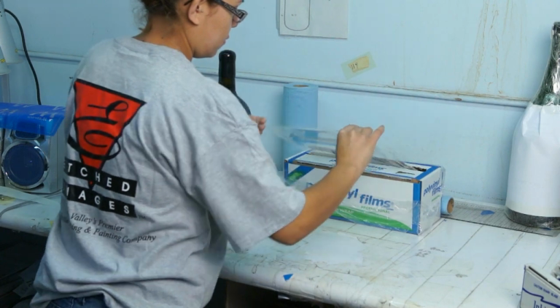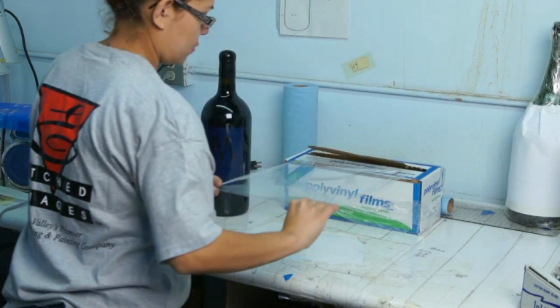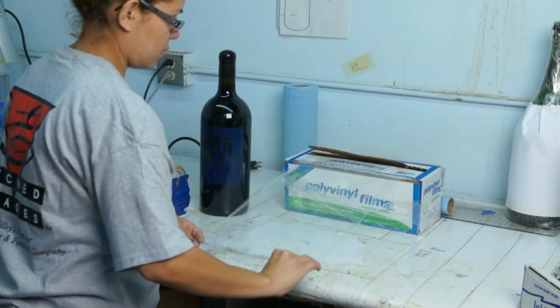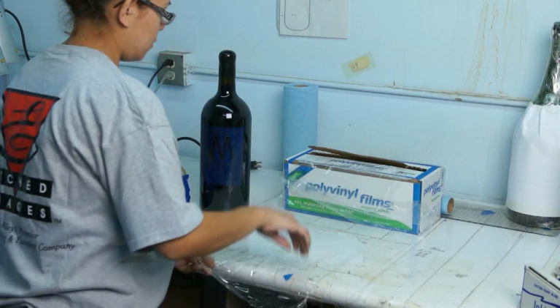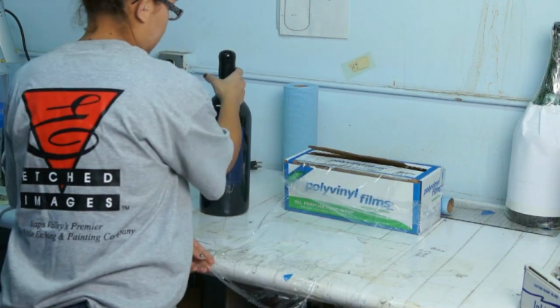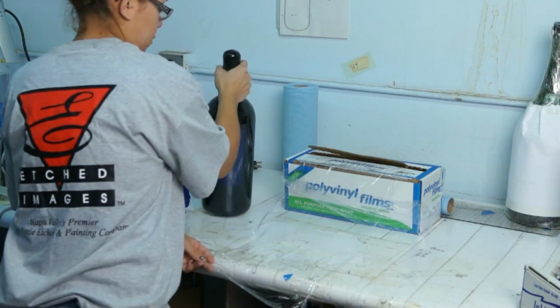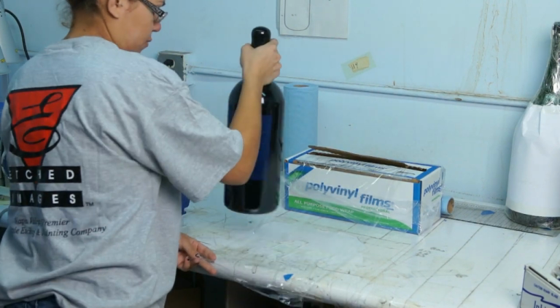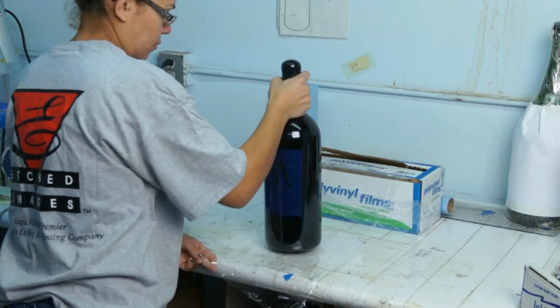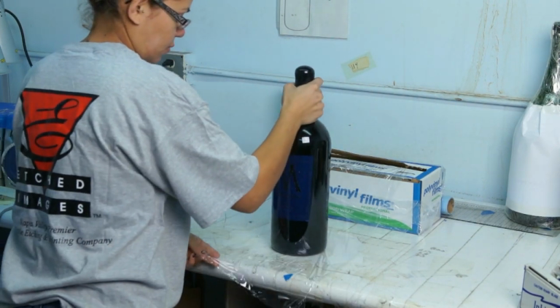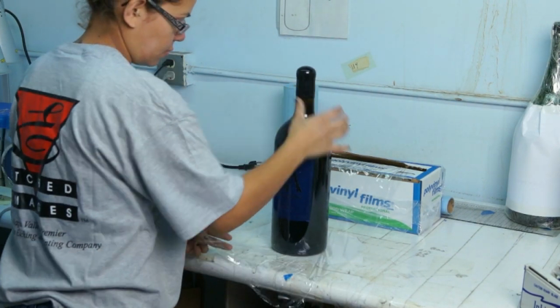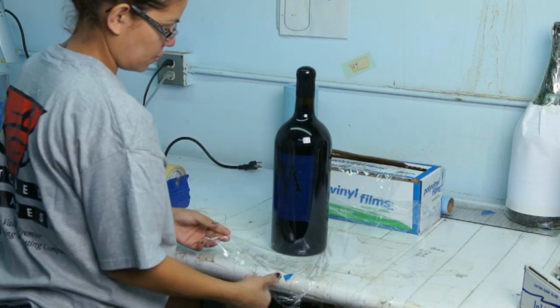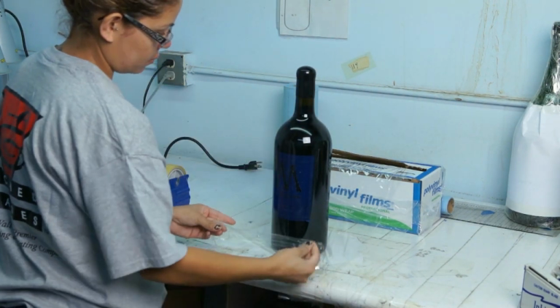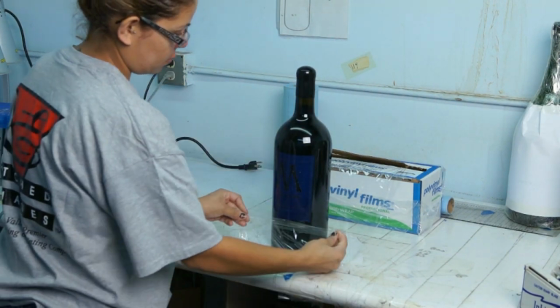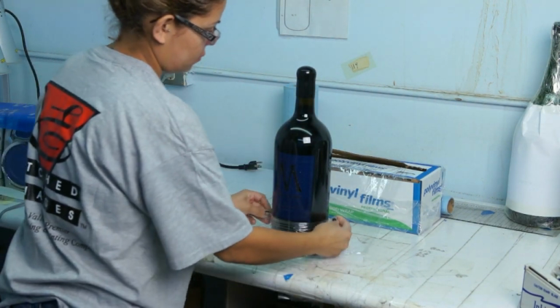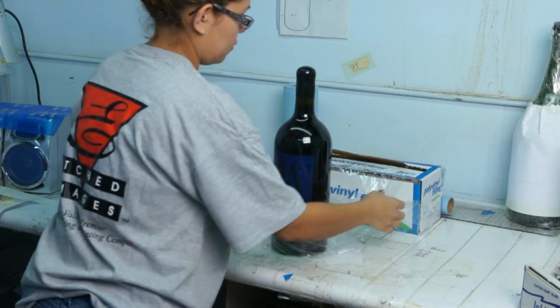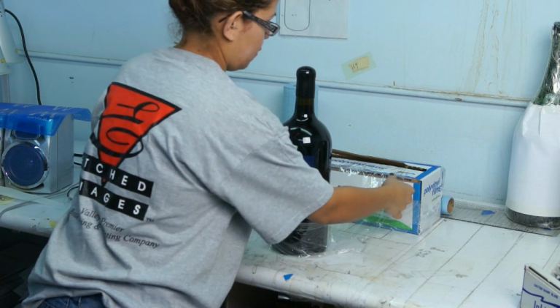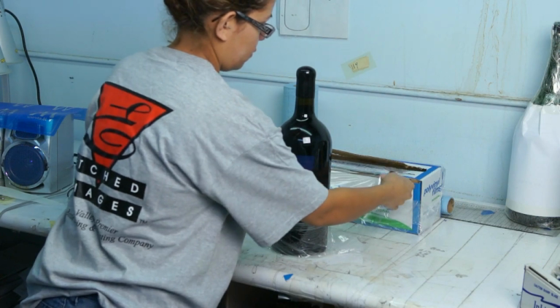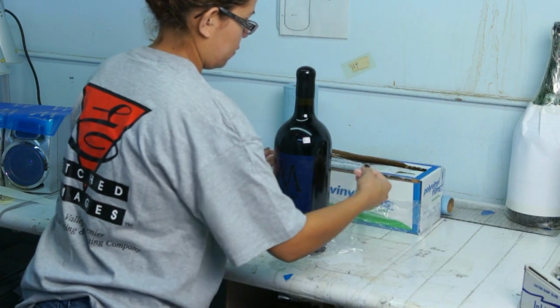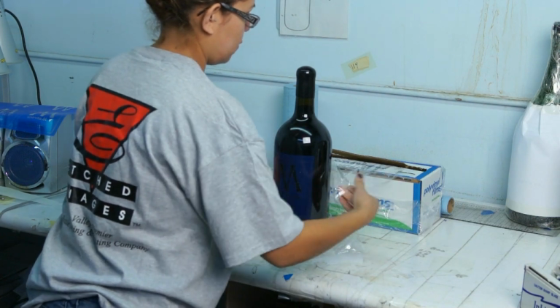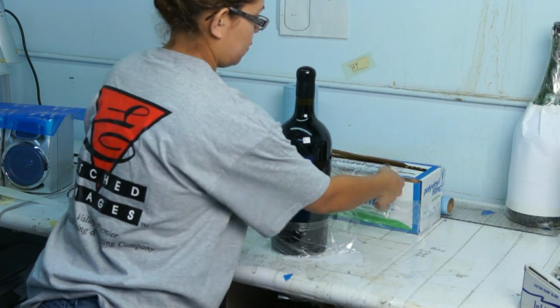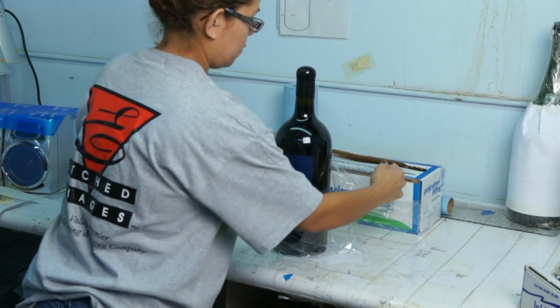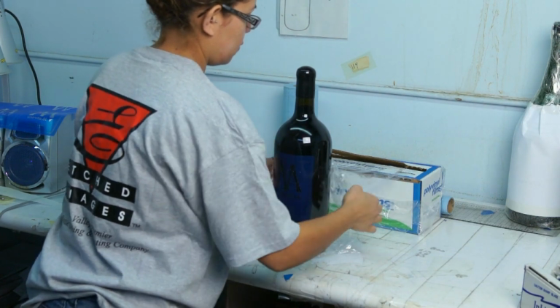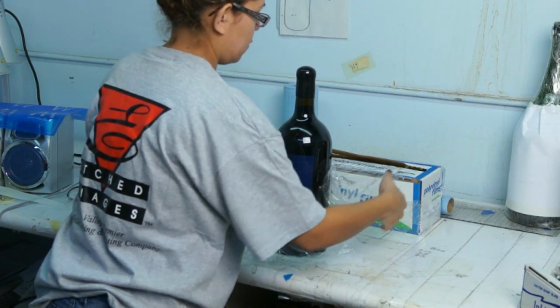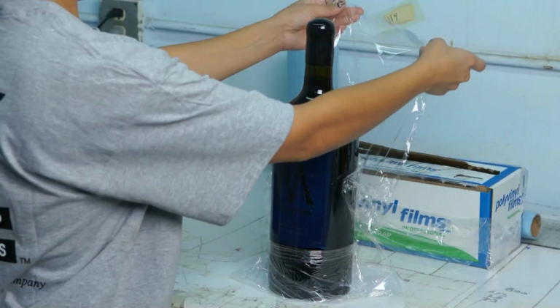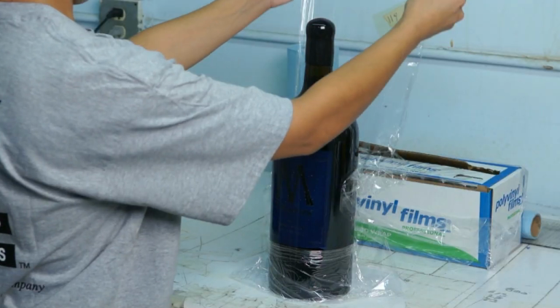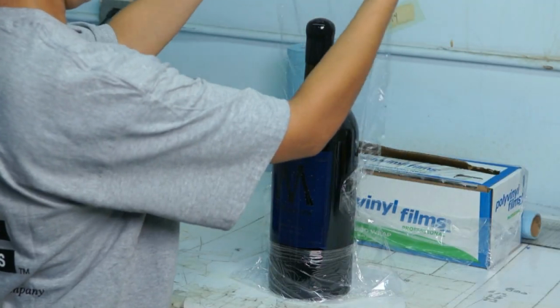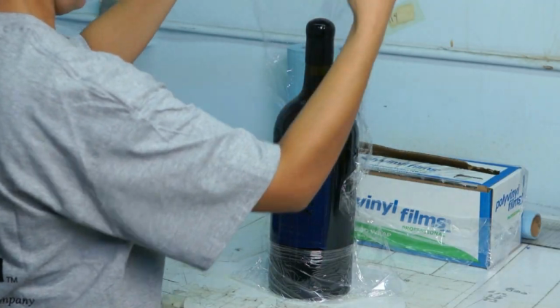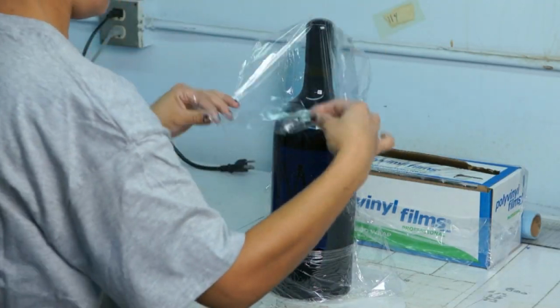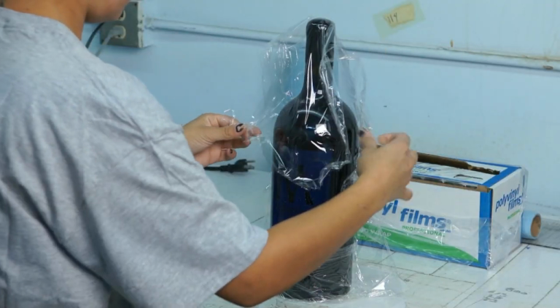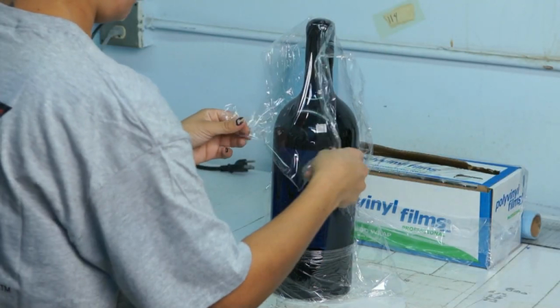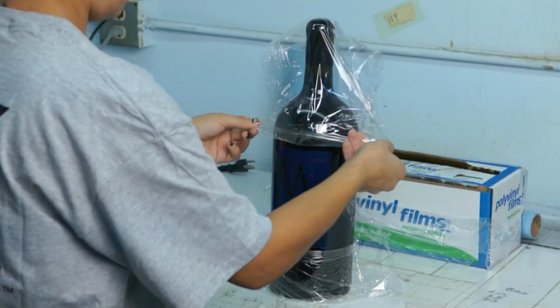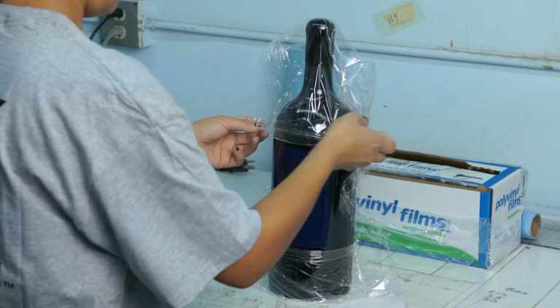Now we apply a protective clear vinyl film and tape to protect the bottle from any sandblast overspray. We work with many full bottles of wine and there is no room for error.